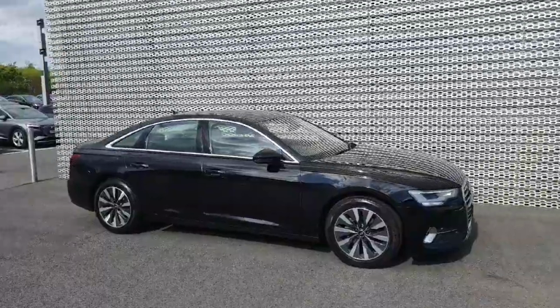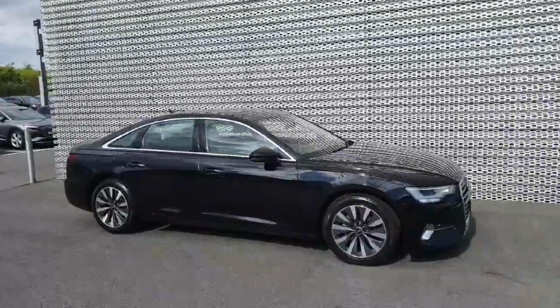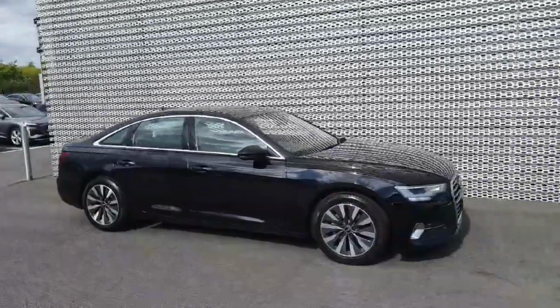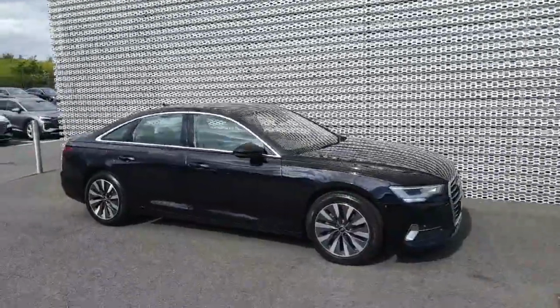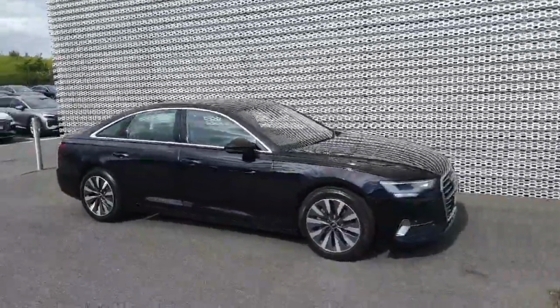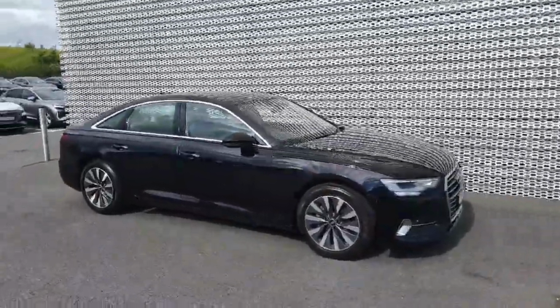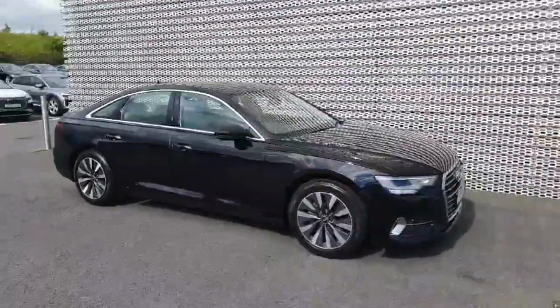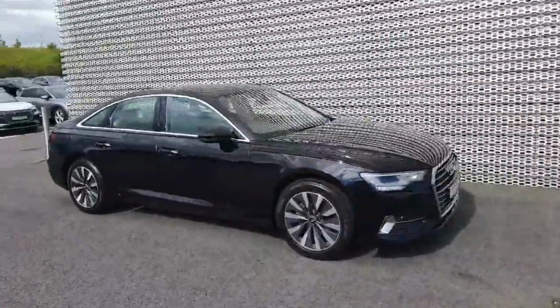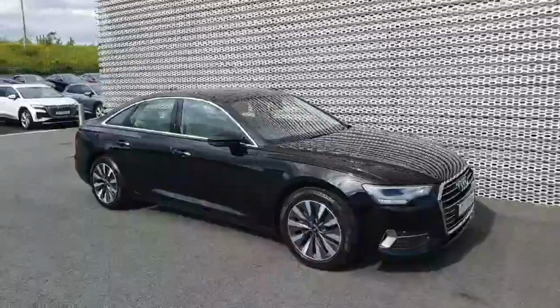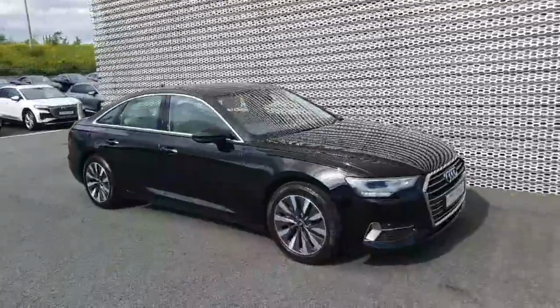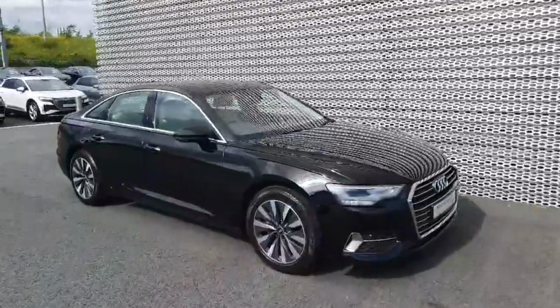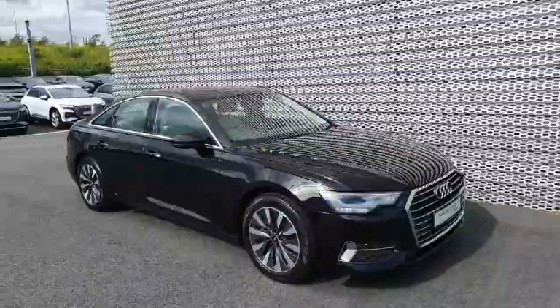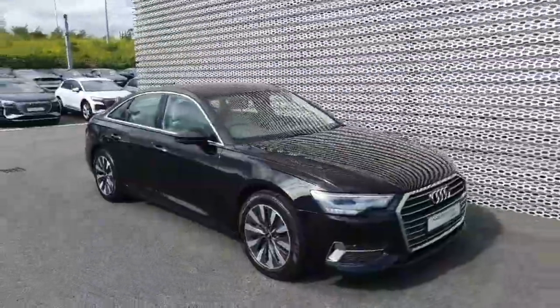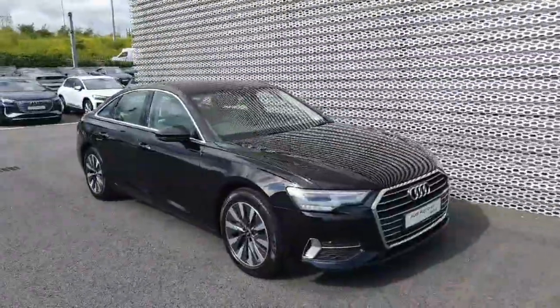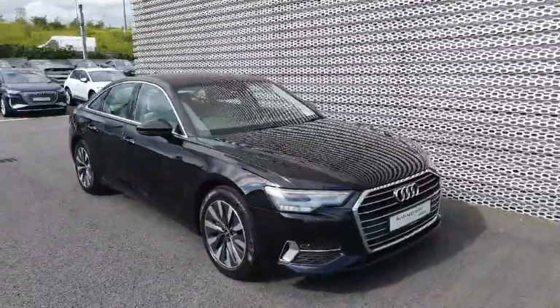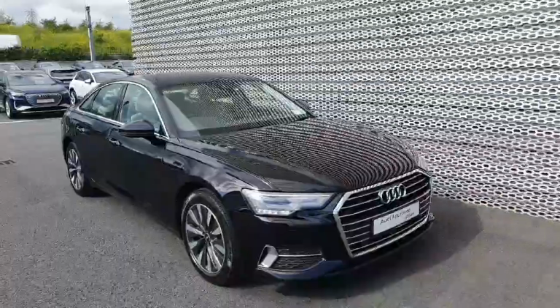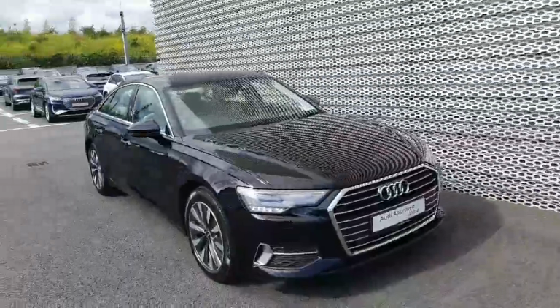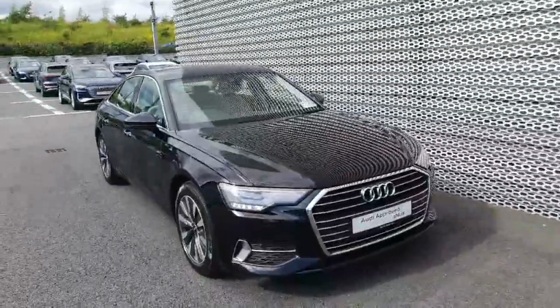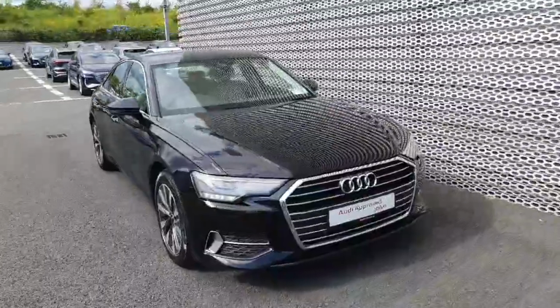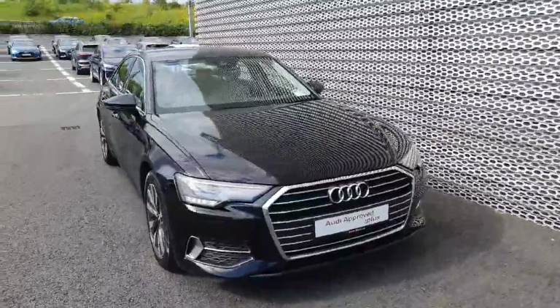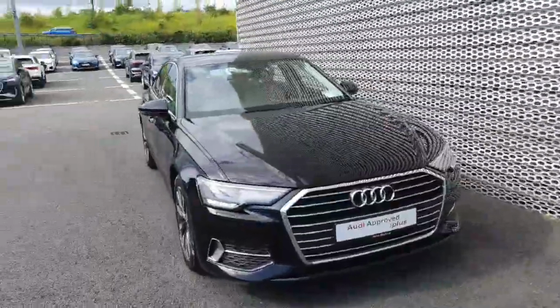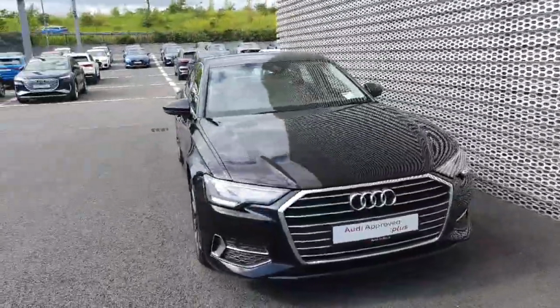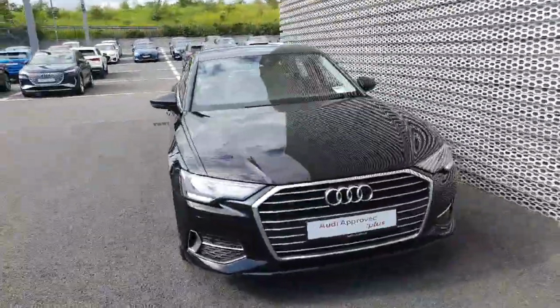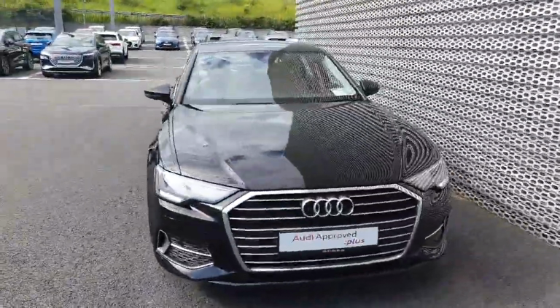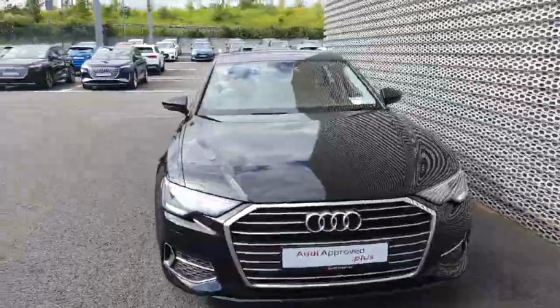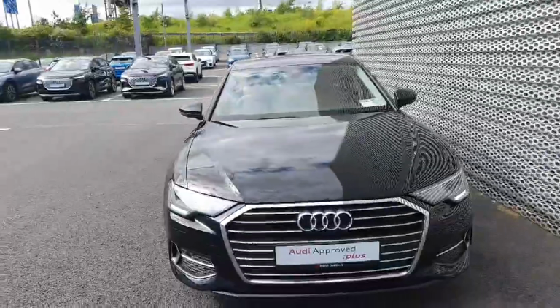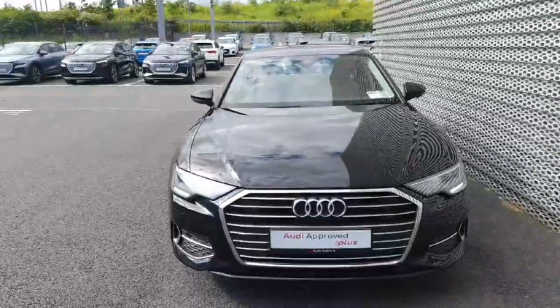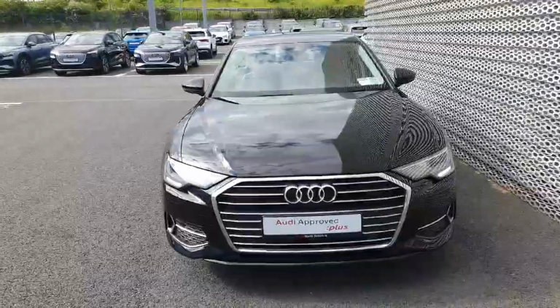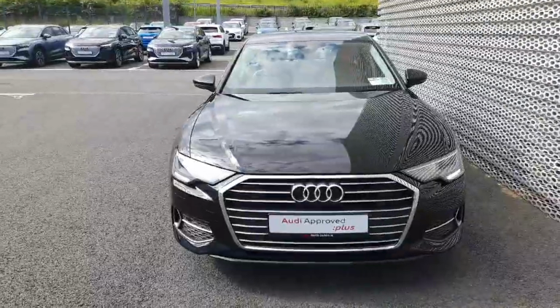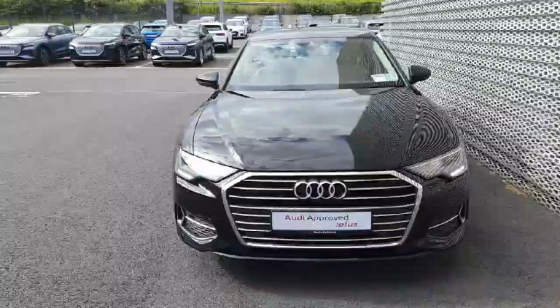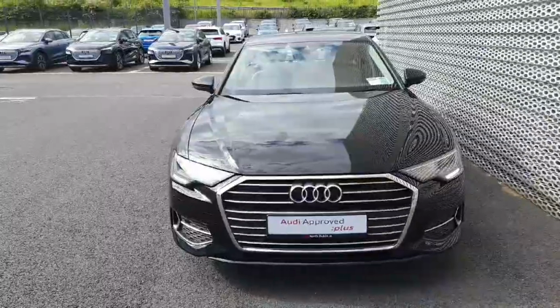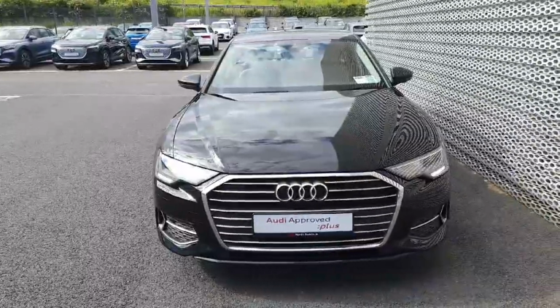How's it going folks? Dan here from Audi North Dublin. Today I want to take you through our 2021 Audi A6. It's a 40 TDI producing 204 horsepower. It's the S-Tronic SE model and it's priced at €46,900.